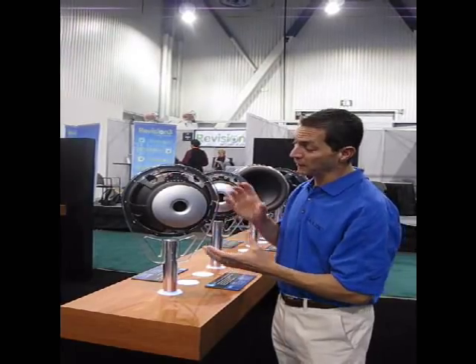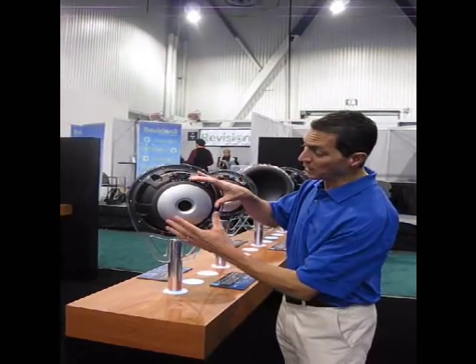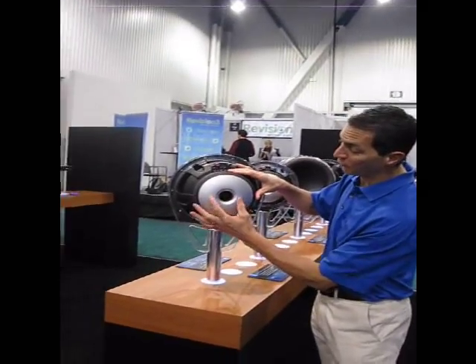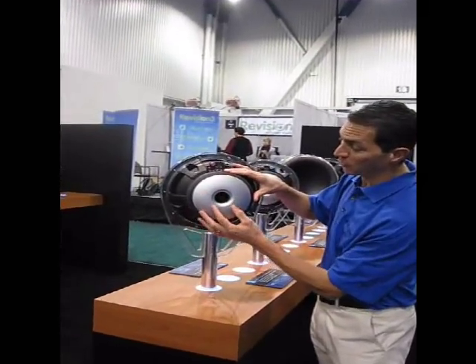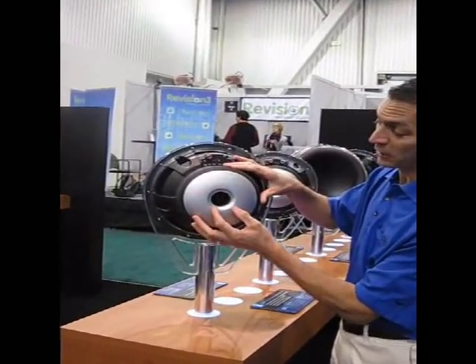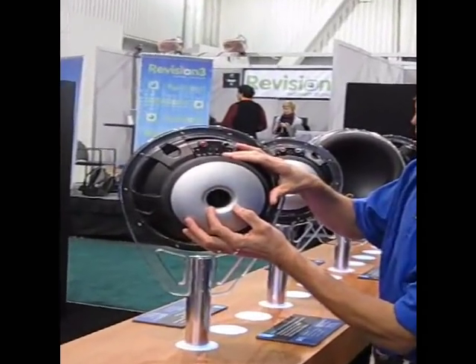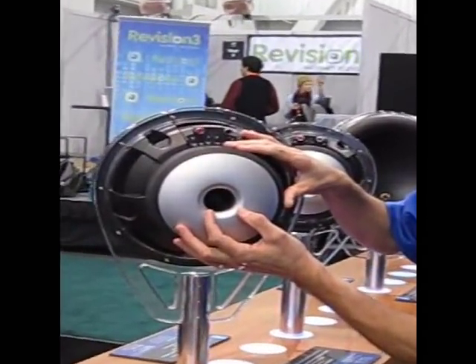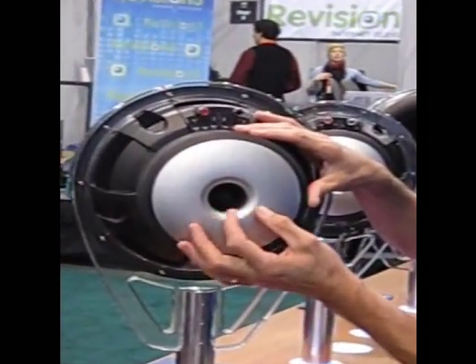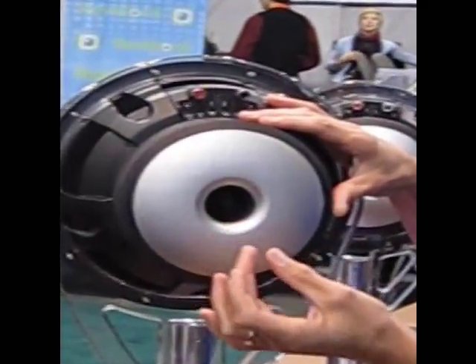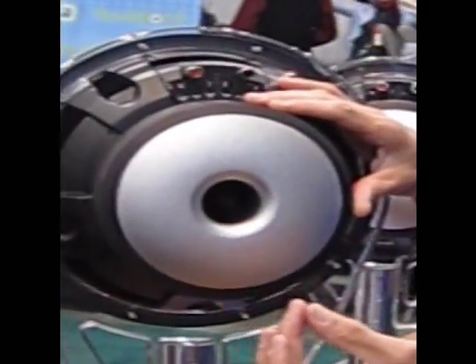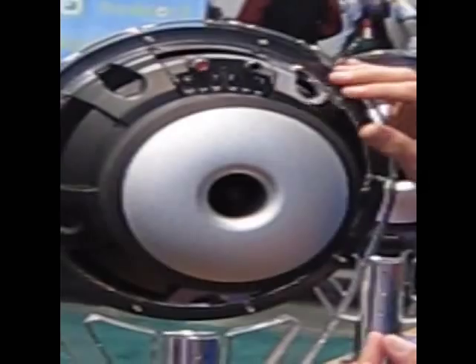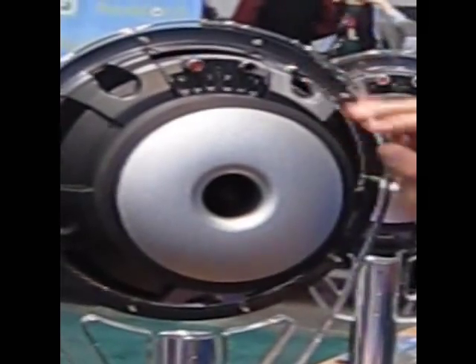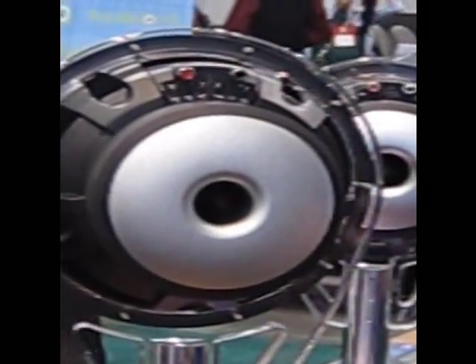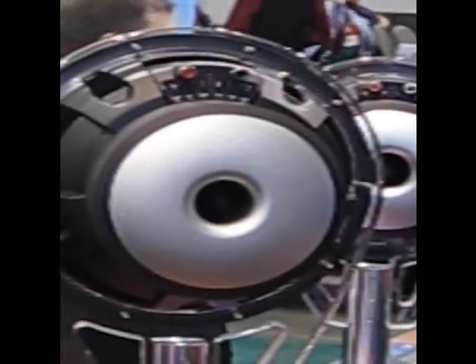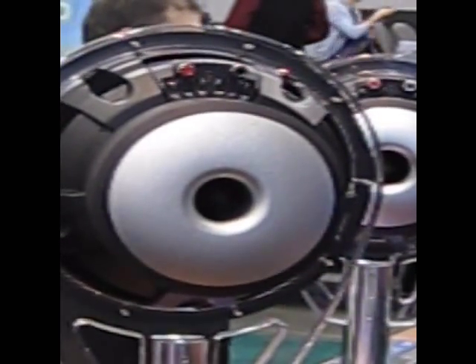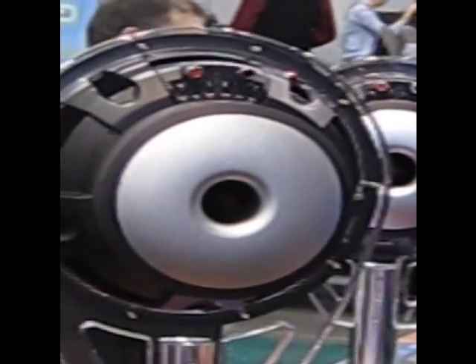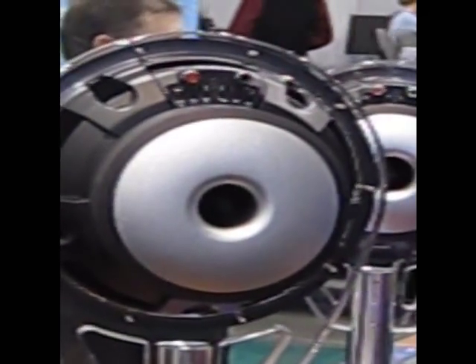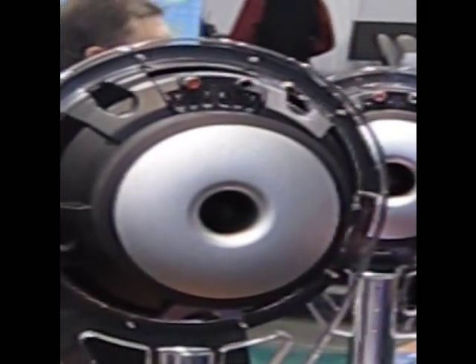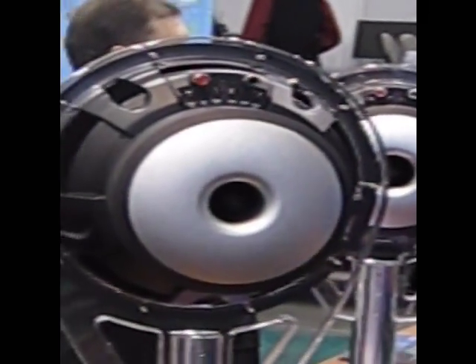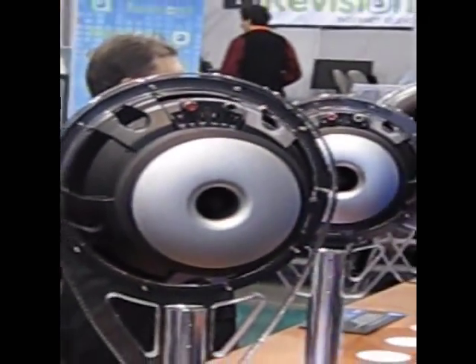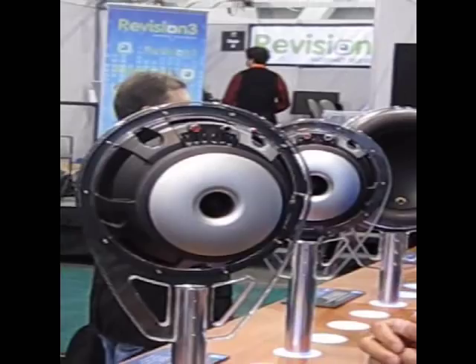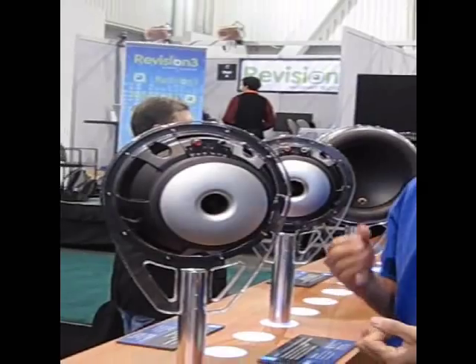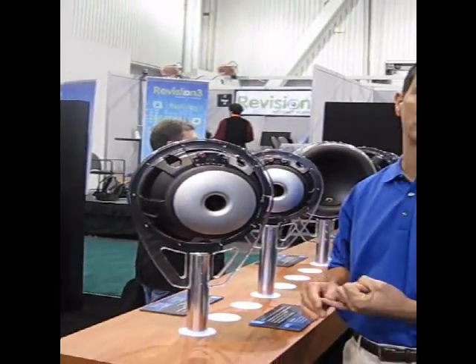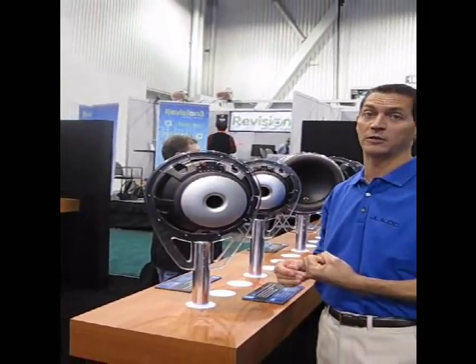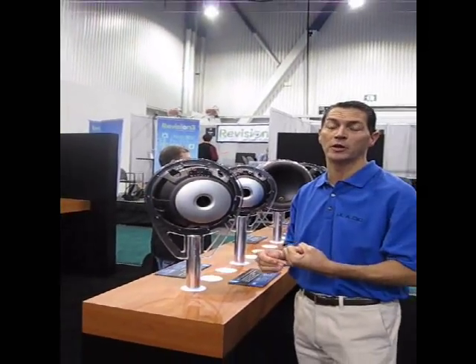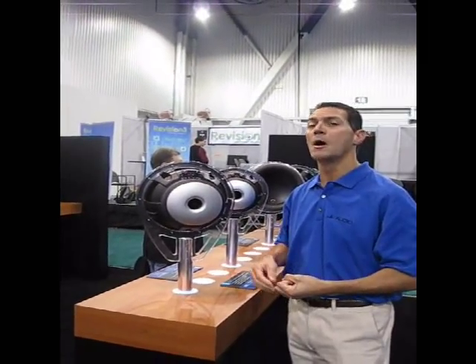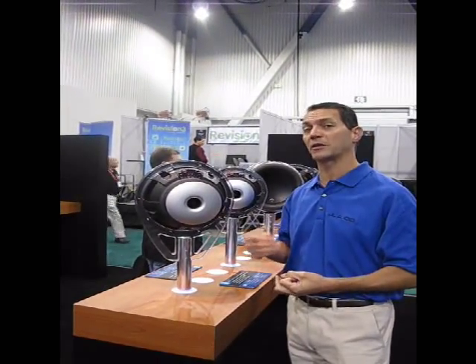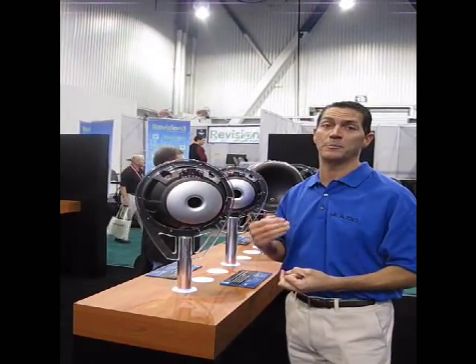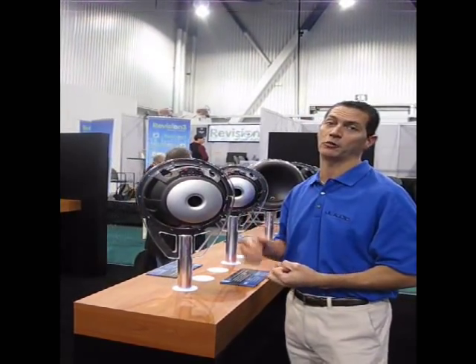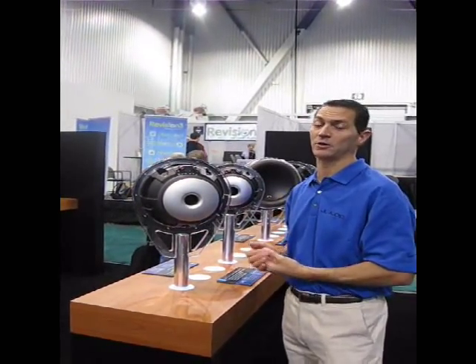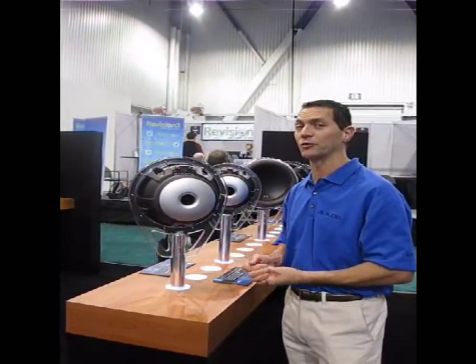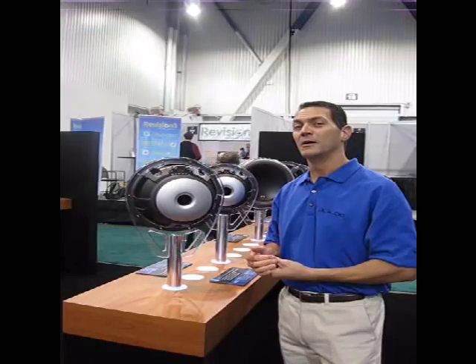If you zoom in and get a good focus on what's going on in the center of the back plate, you'll notice there's a small bullet-like structure. This is a new patented technology that we've developed to further improve the cooling circuit of the speaker, to not only make the product even more reliable but to make it sound even better at those high listening levels.